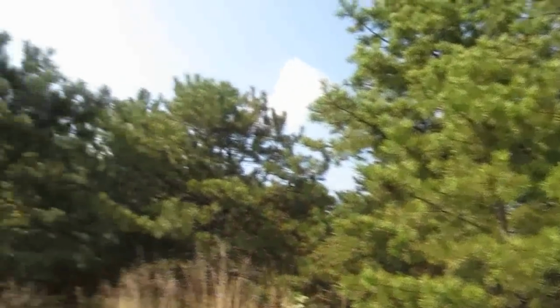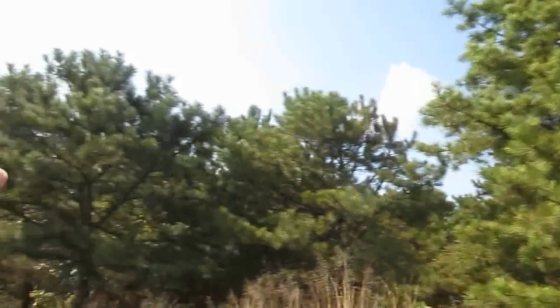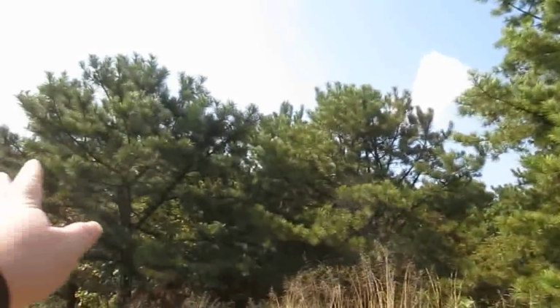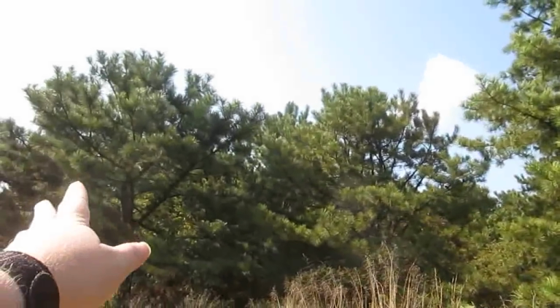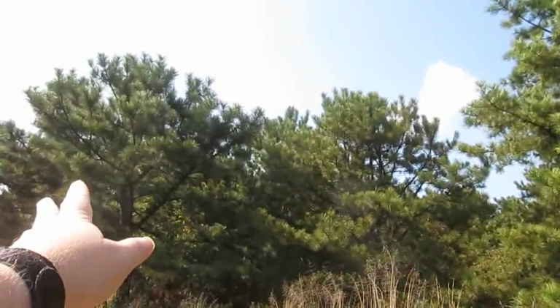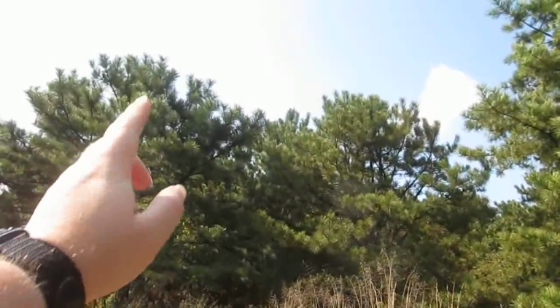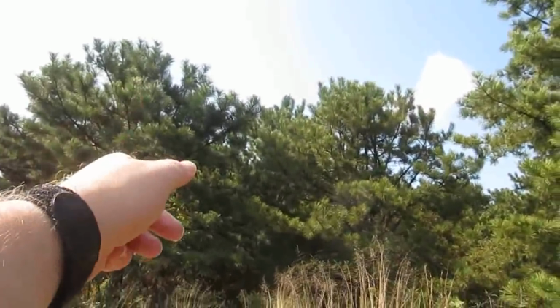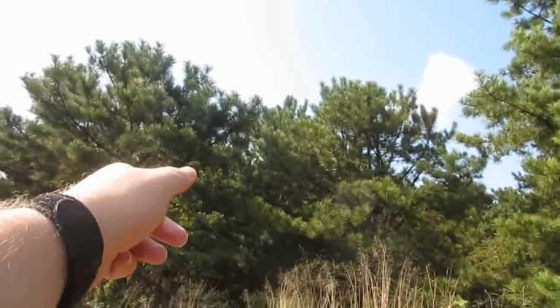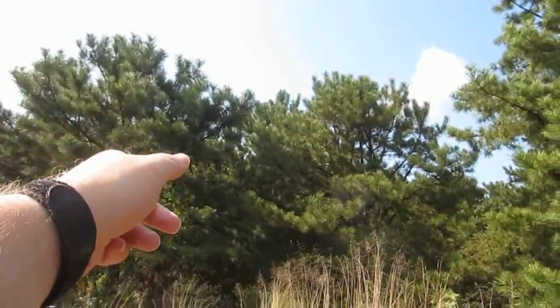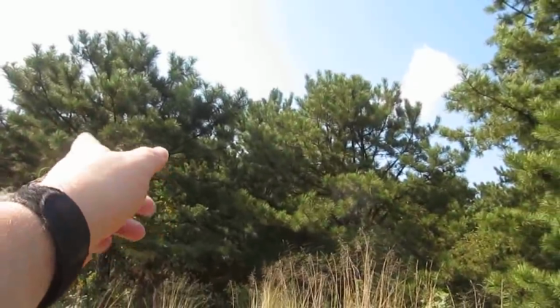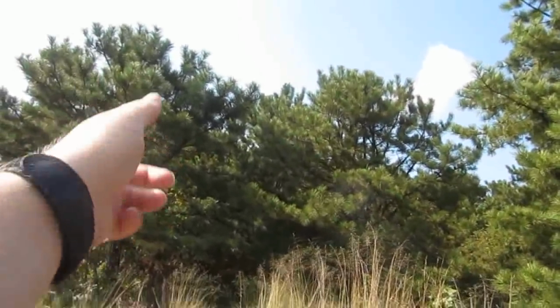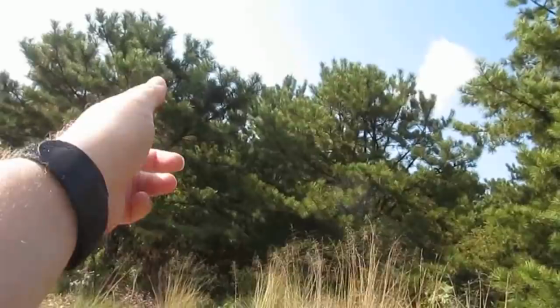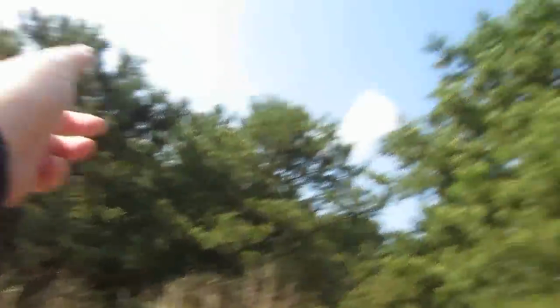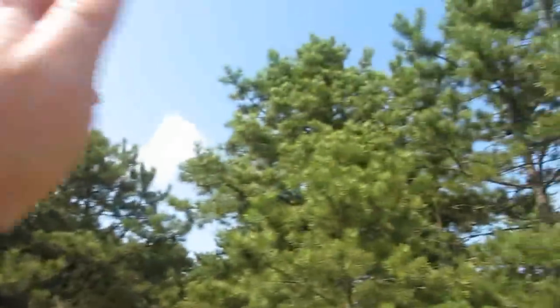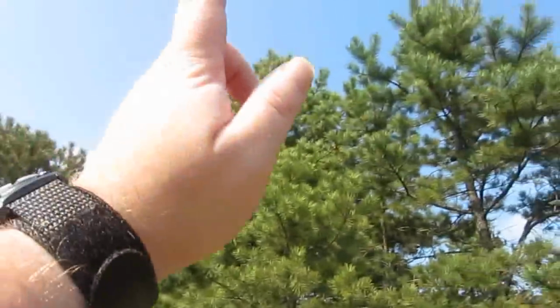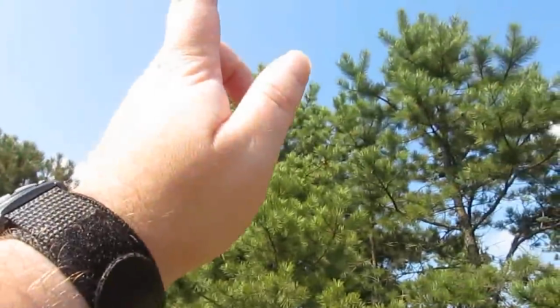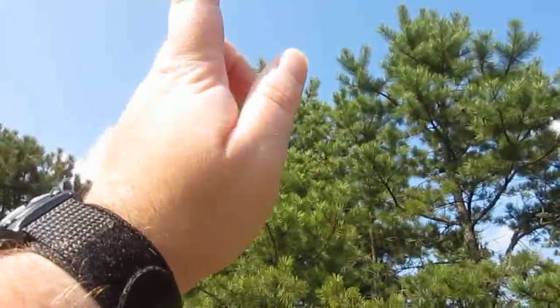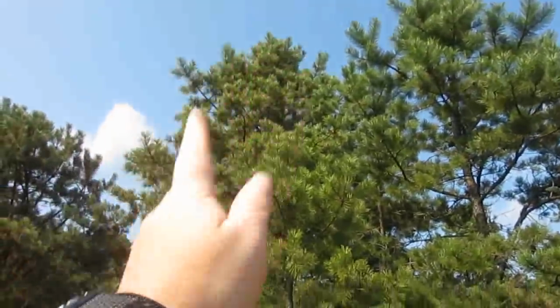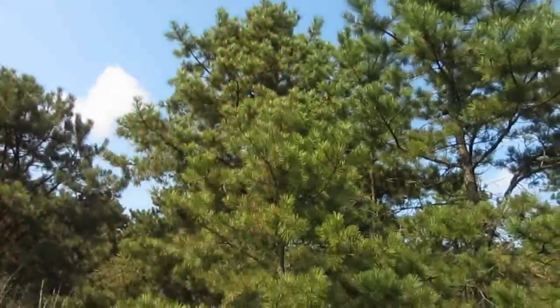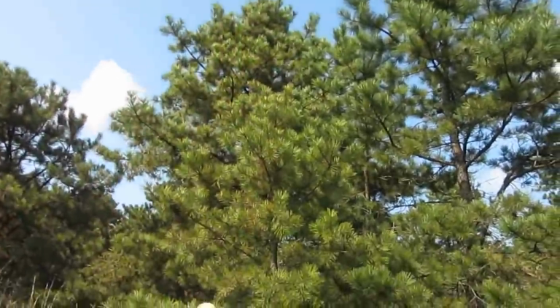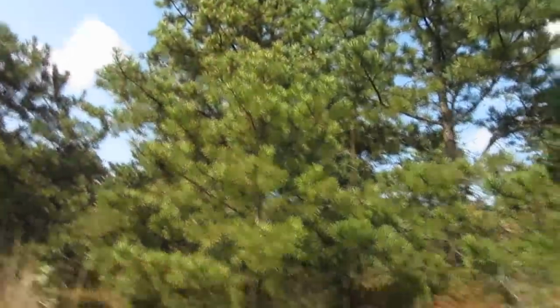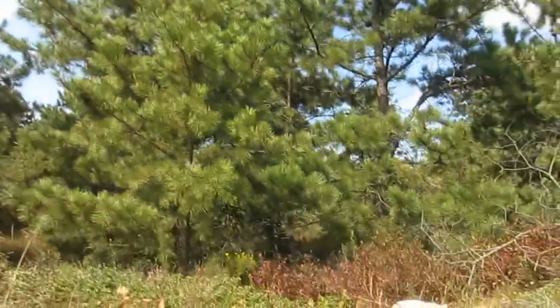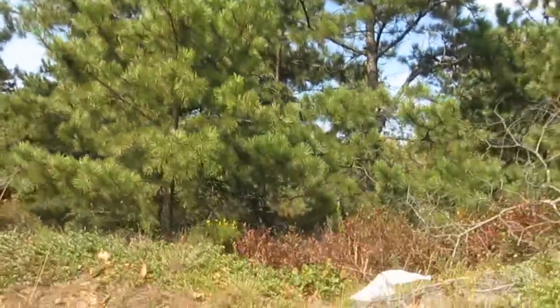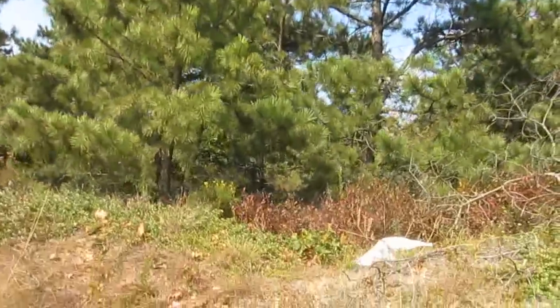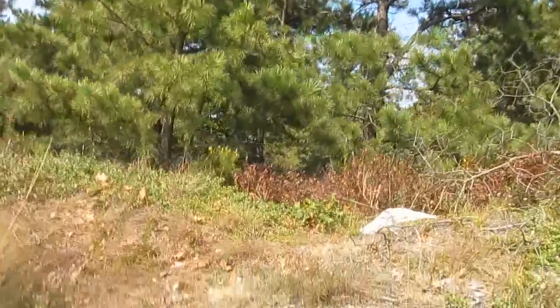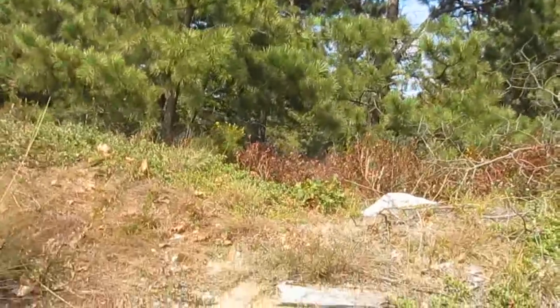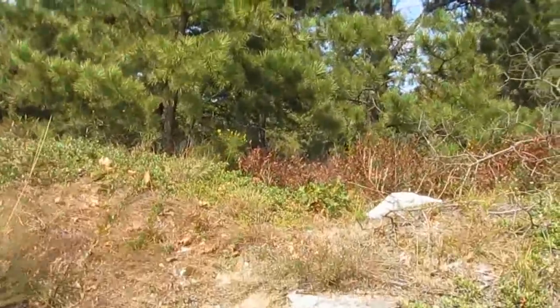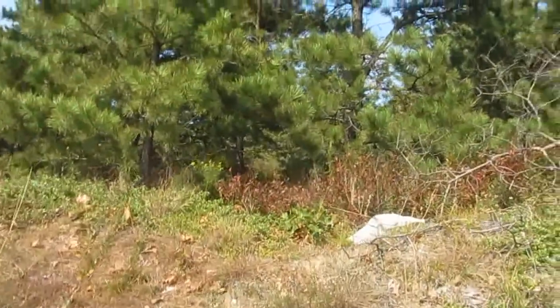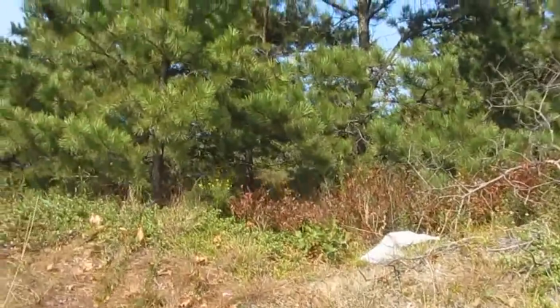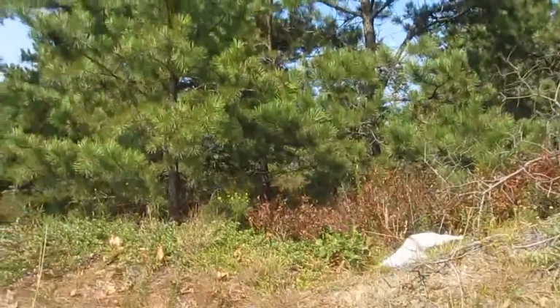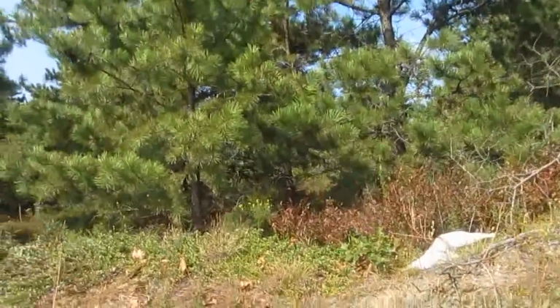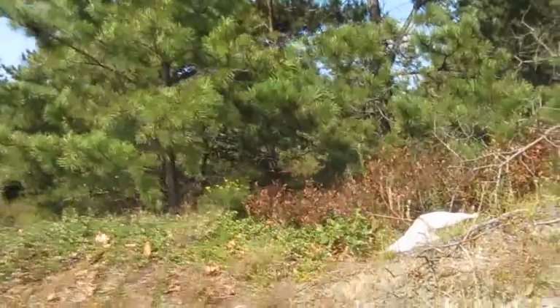Despite the fact there's vacant land down the road where there are no woods, they want to build a Walmart here. So let's go into these woods.